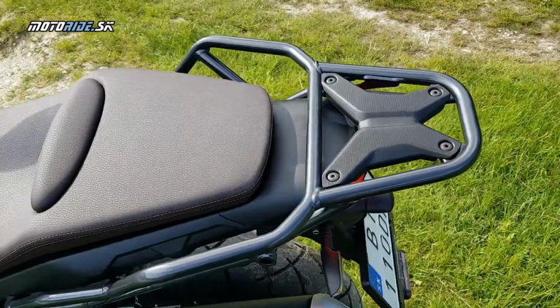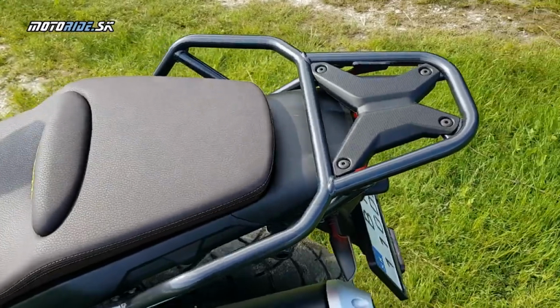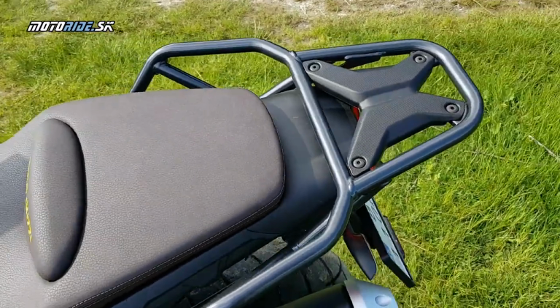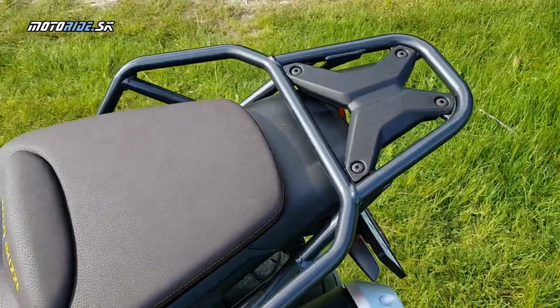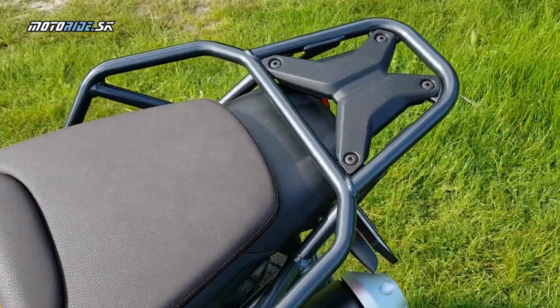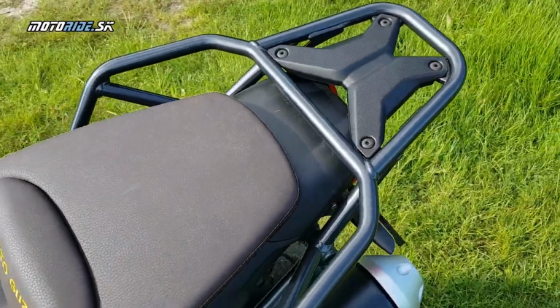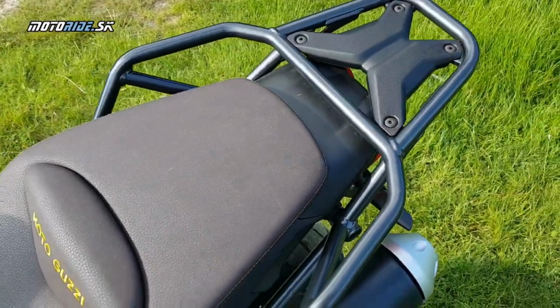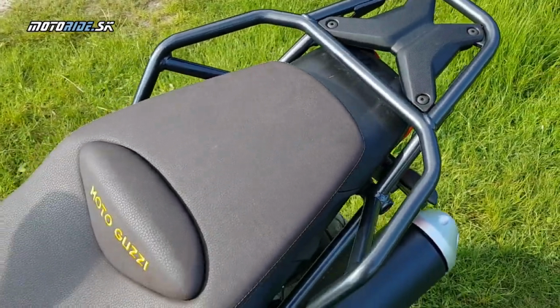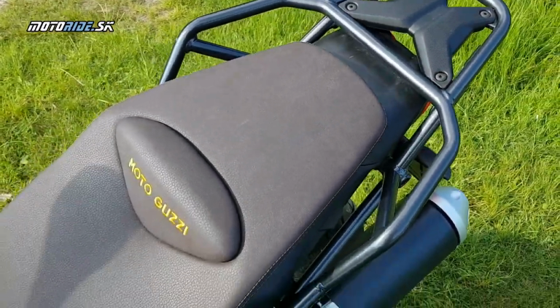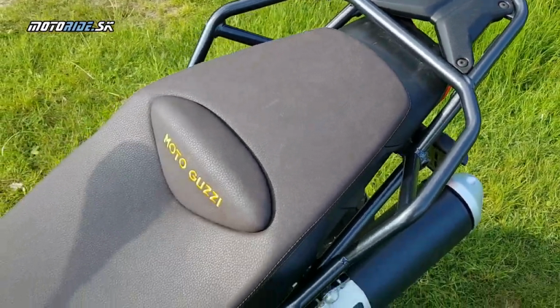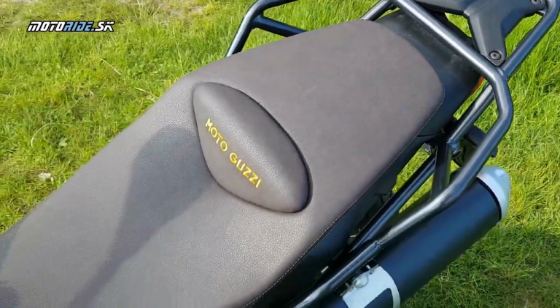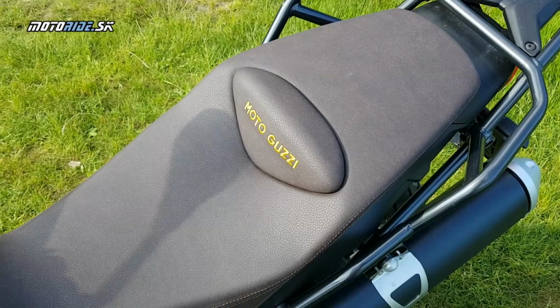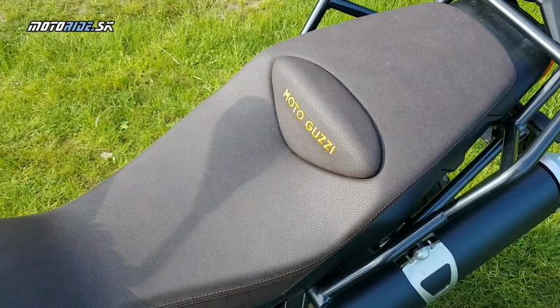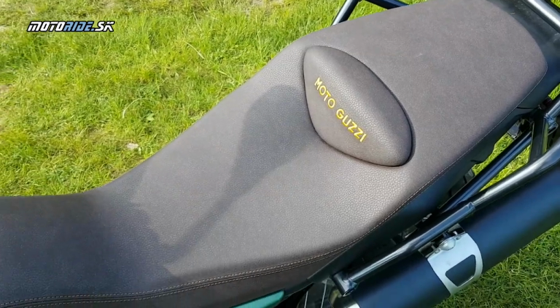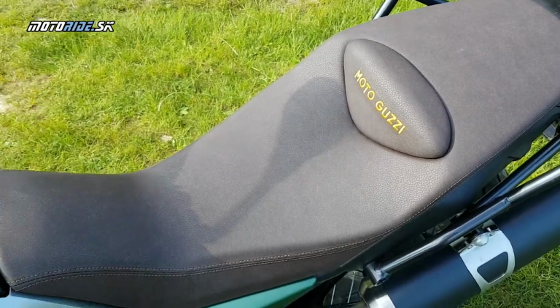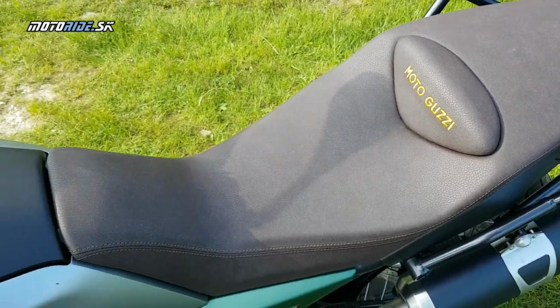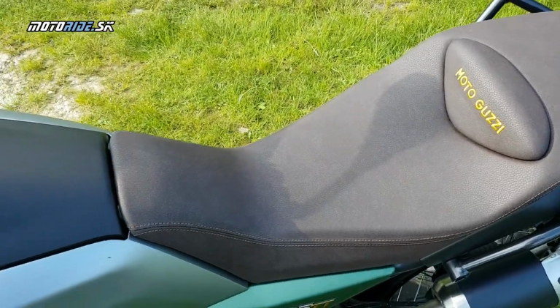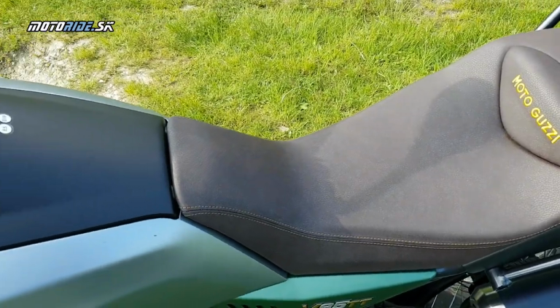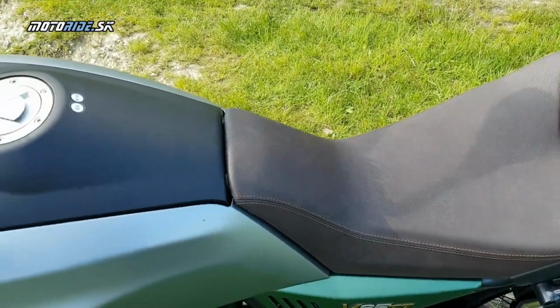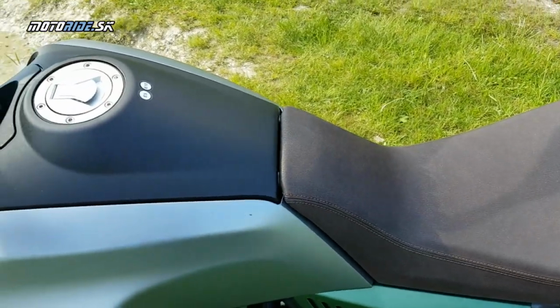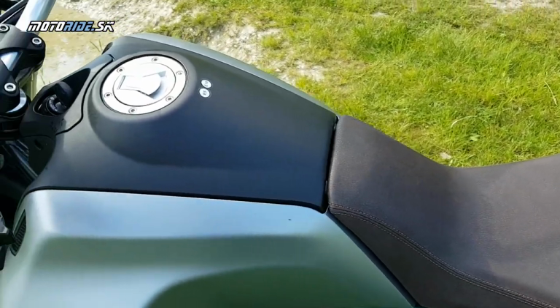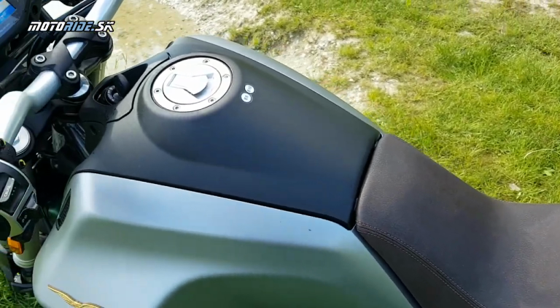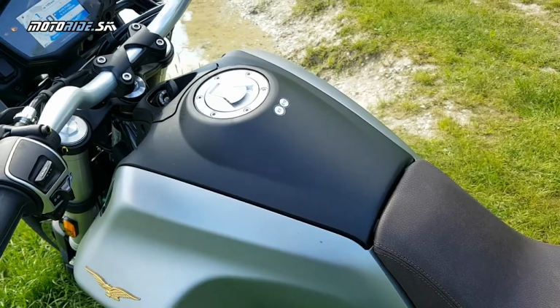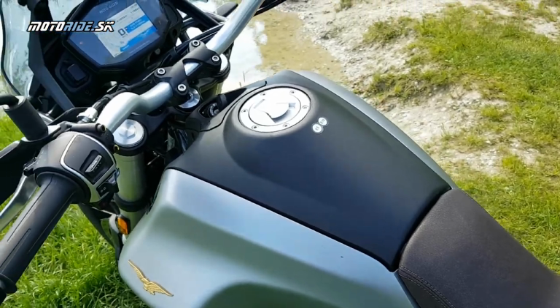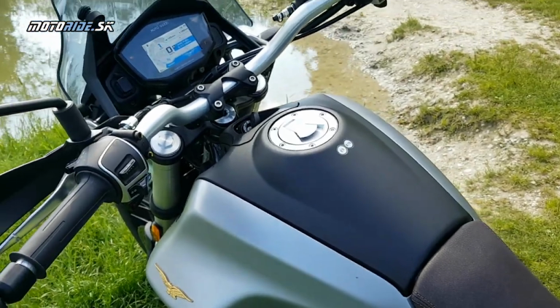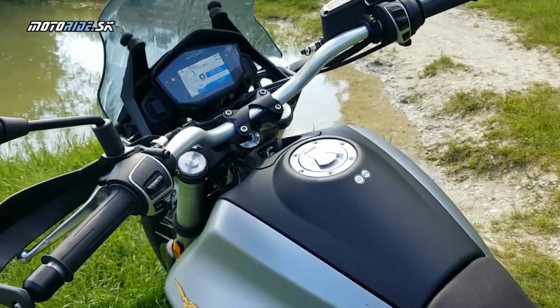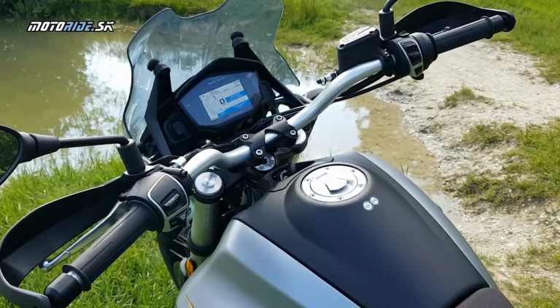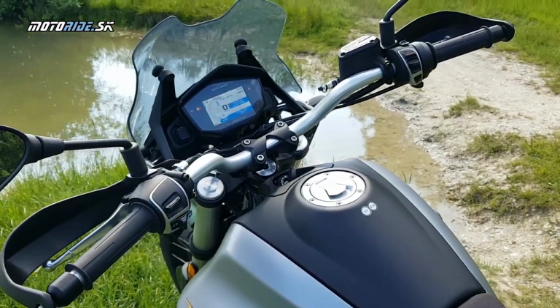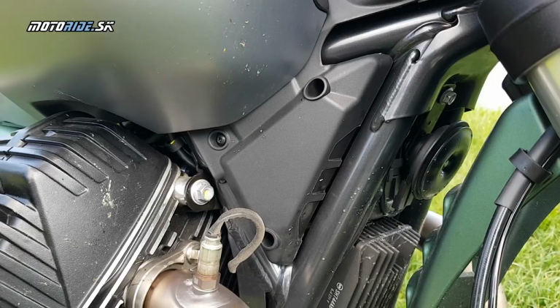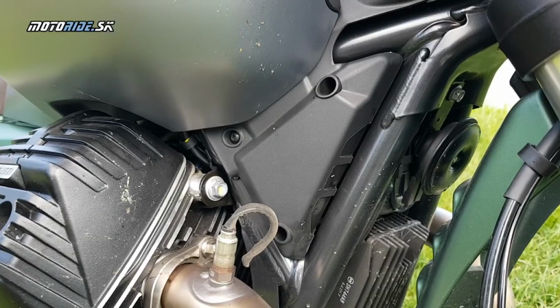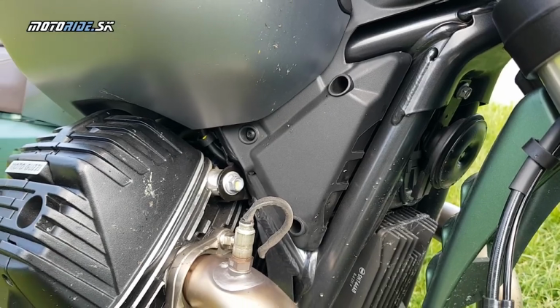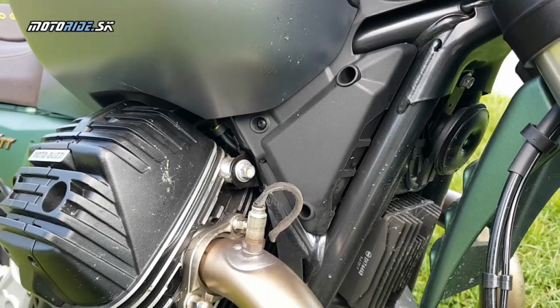V85 má ten najklasickejší Moto Guzzi dvojvalec, vzduchom chladený, pozdĺžne uložený. Je to dvojventilová technika a nemá dokonca napríklad ani olejový chladič. Už len z tohto sa dá vydedukovať, aký charakter tejto motorky je.